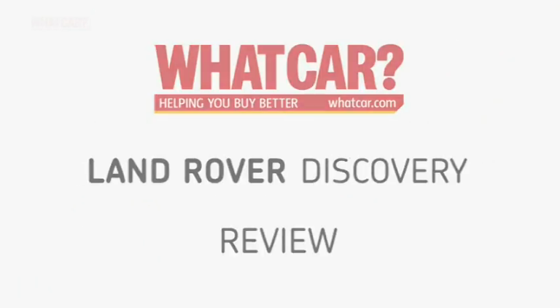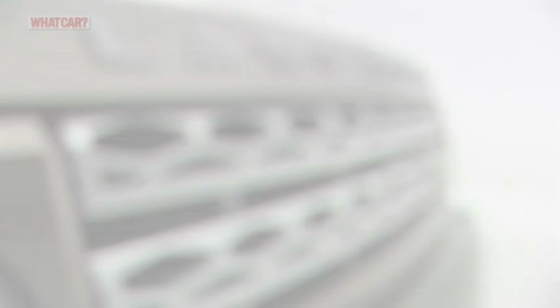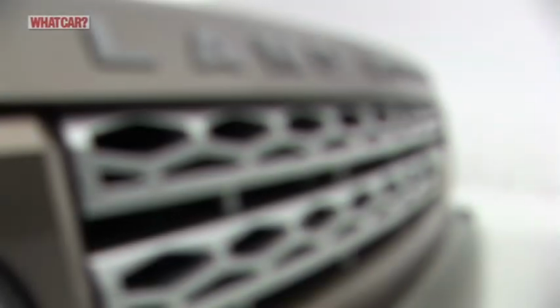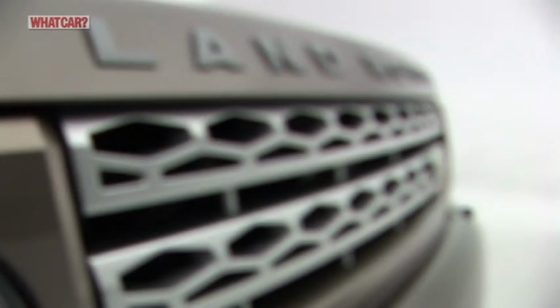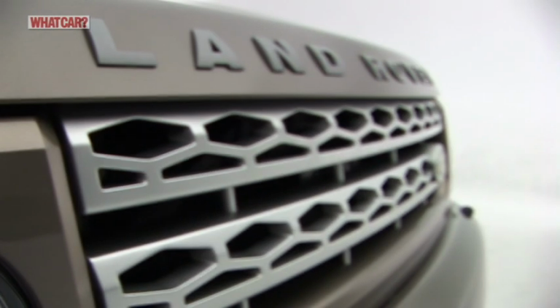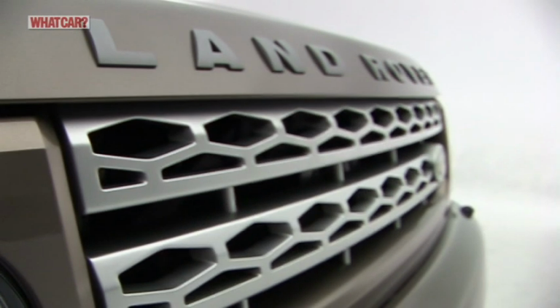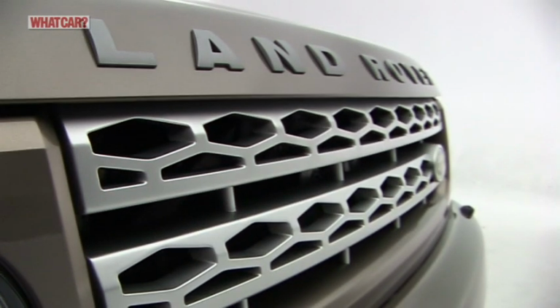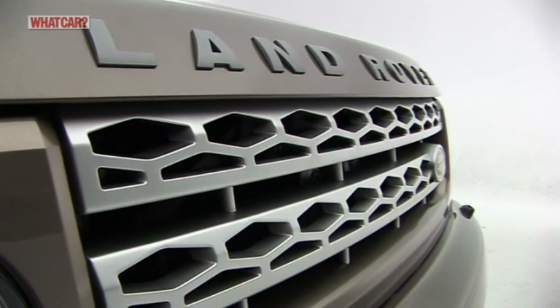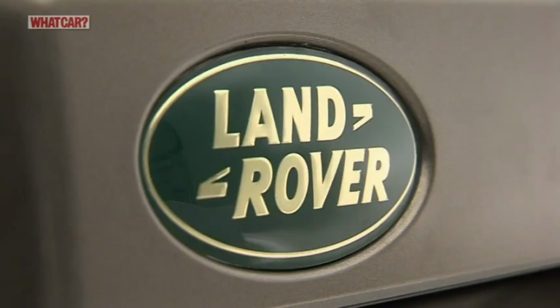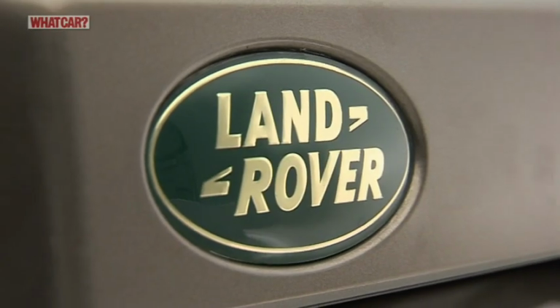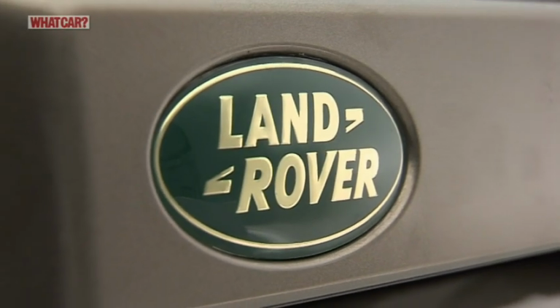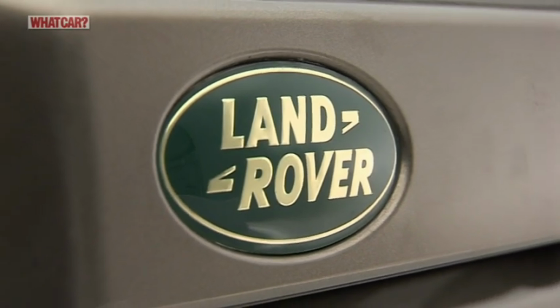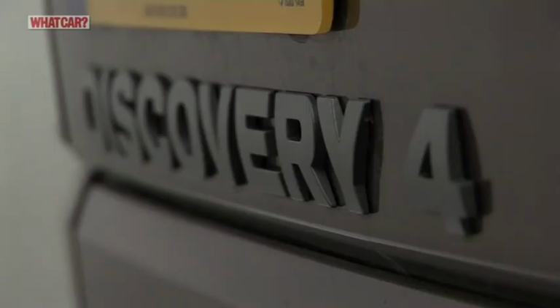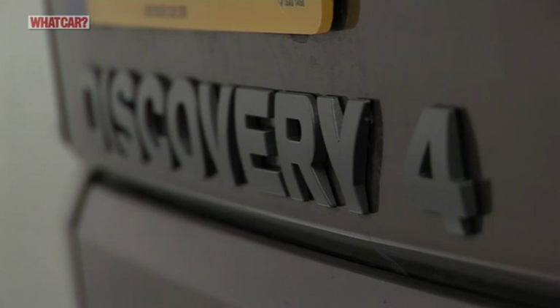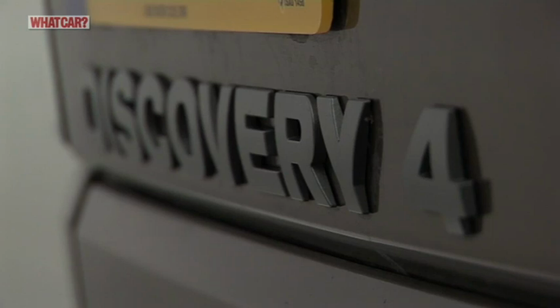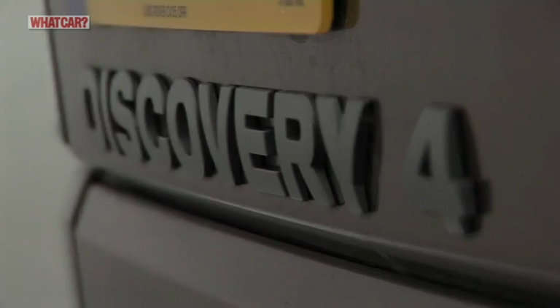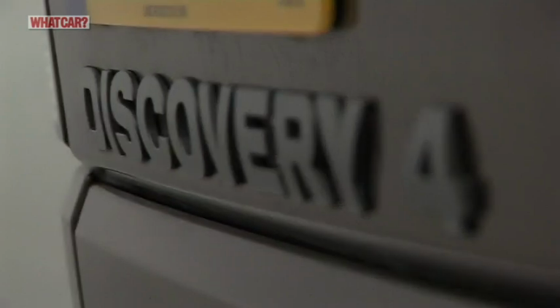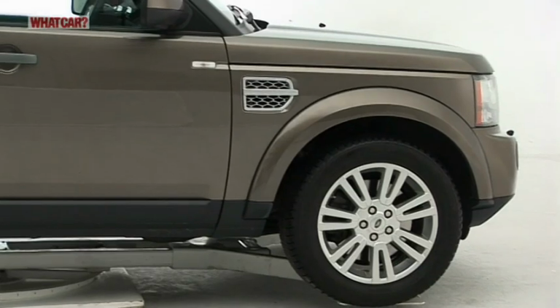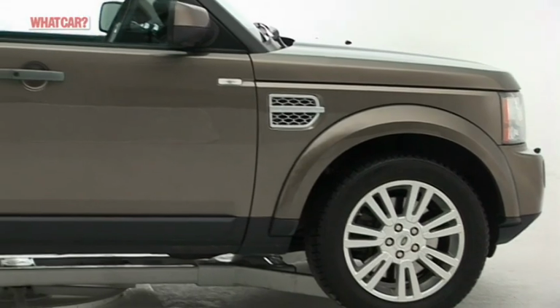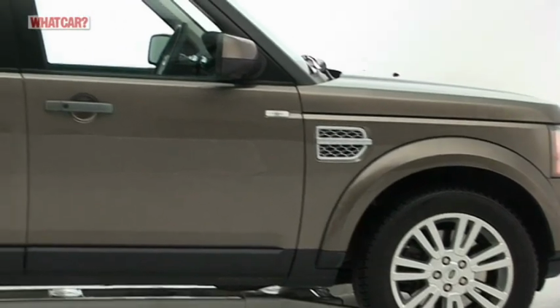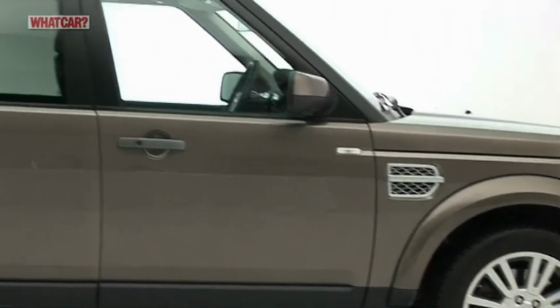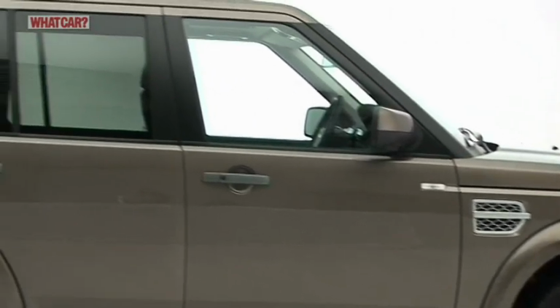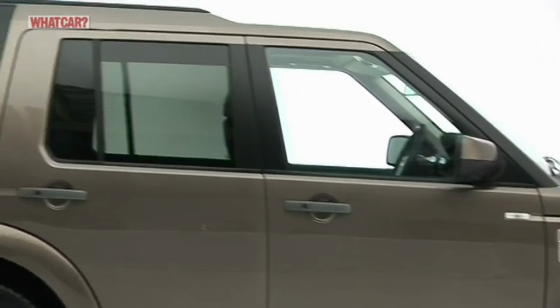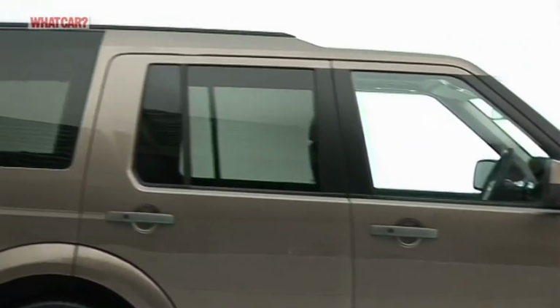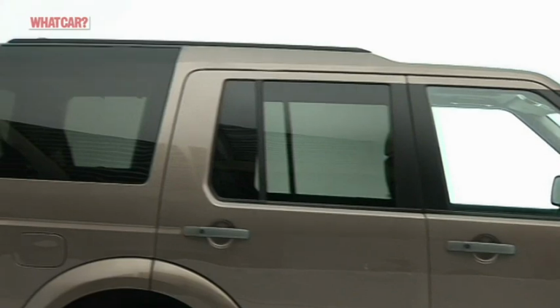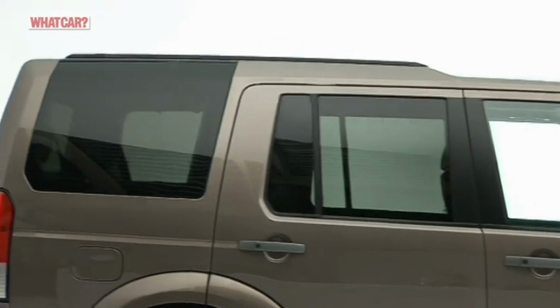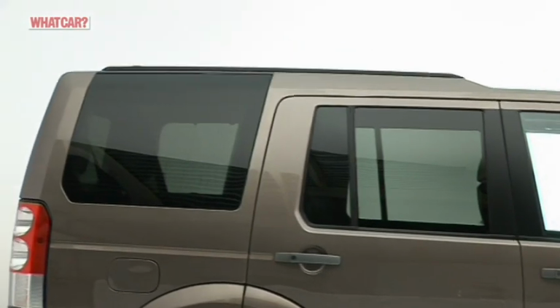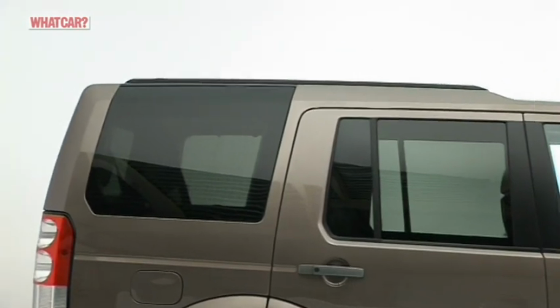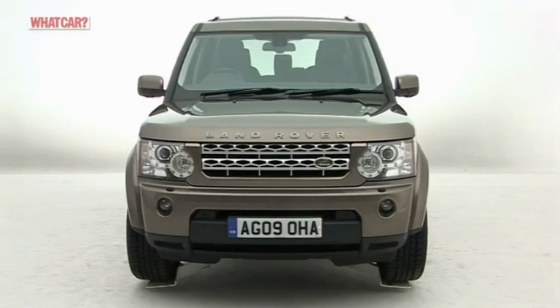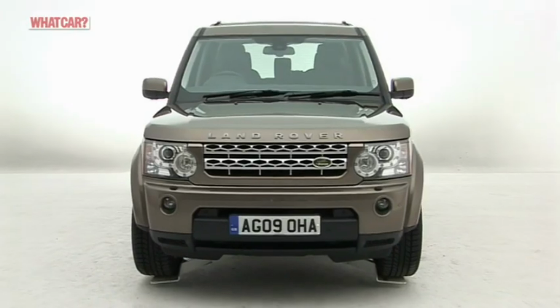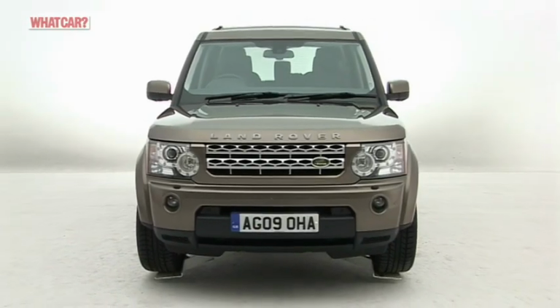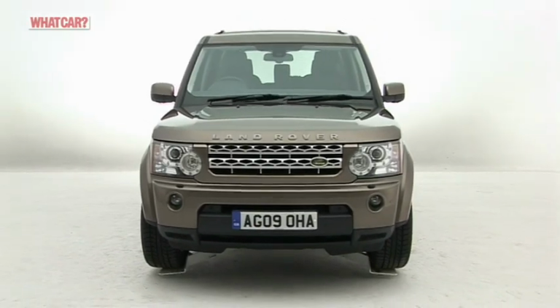If ever there was a car that lived up to the name multi-purpose vehicle, the Land Rover Discovery is it. People carrier, executive car, go-anywhere off-roader — you name it, the Disco can do it.